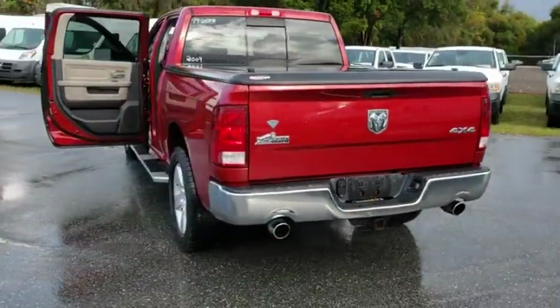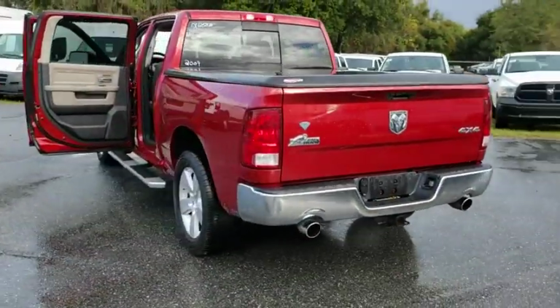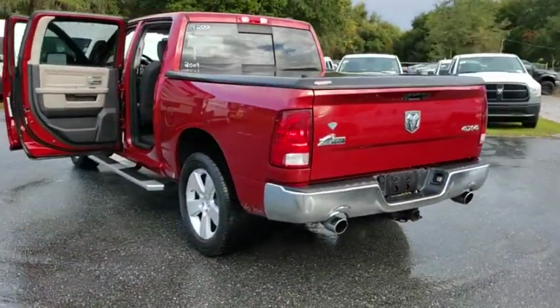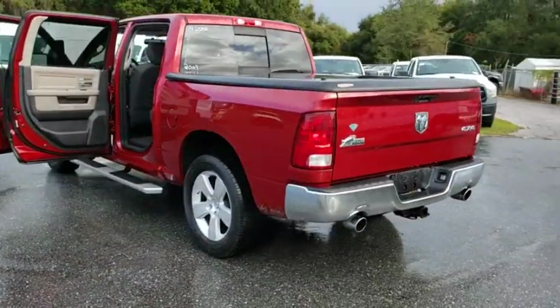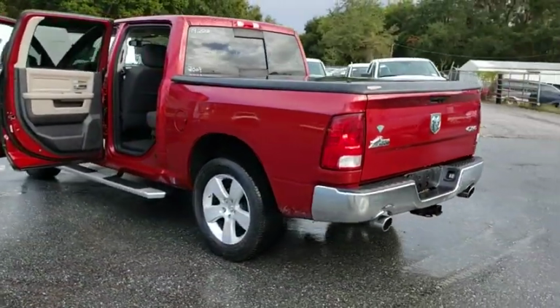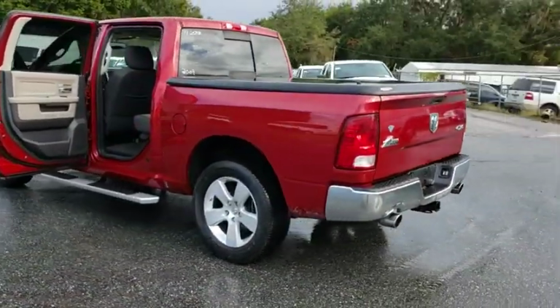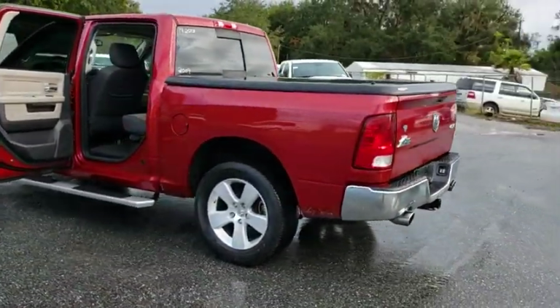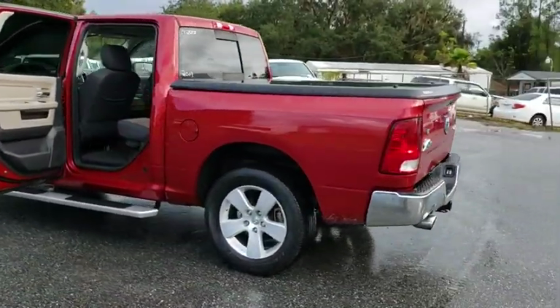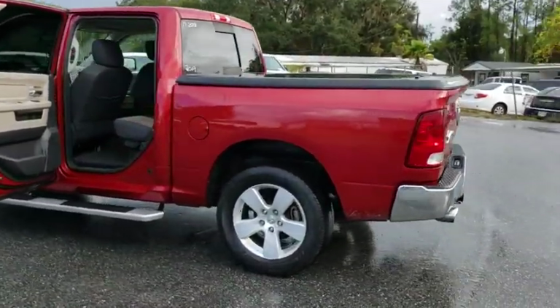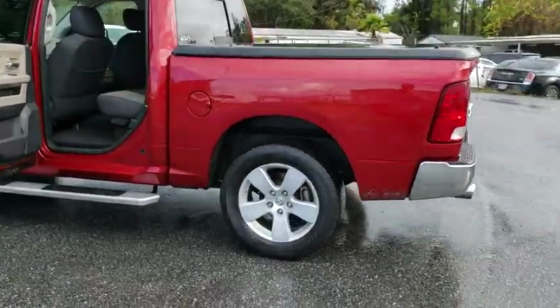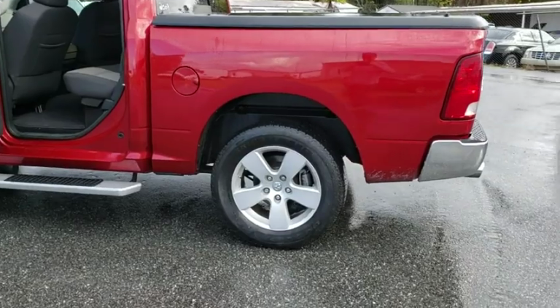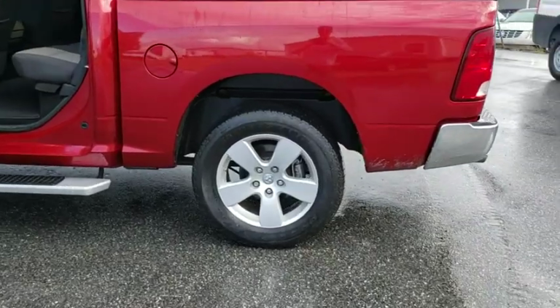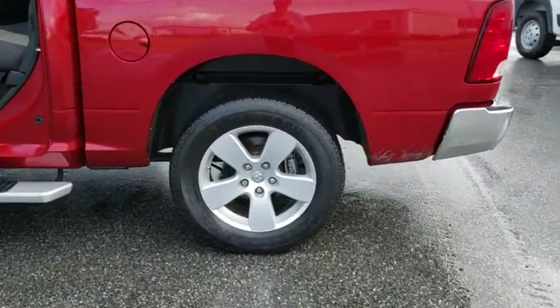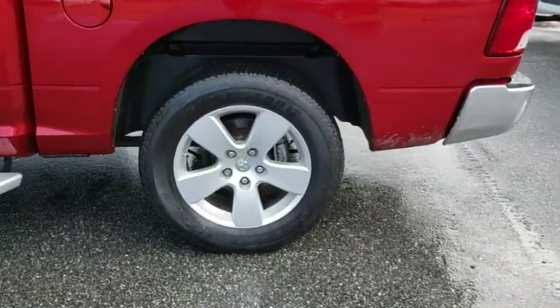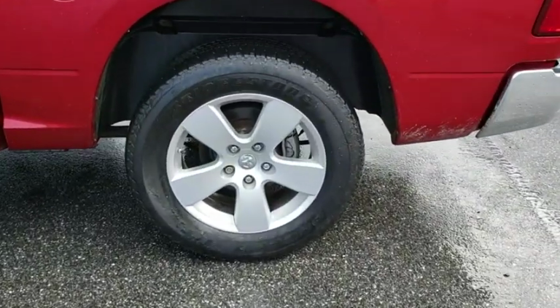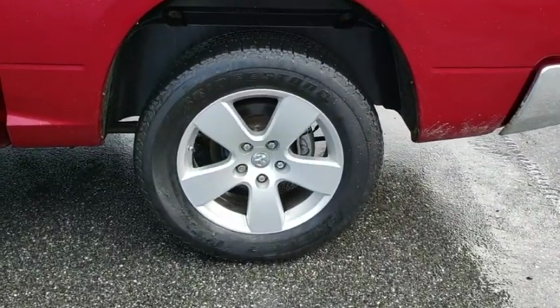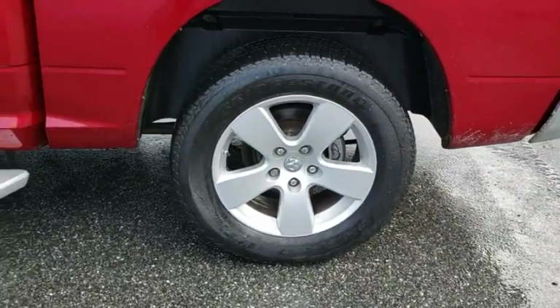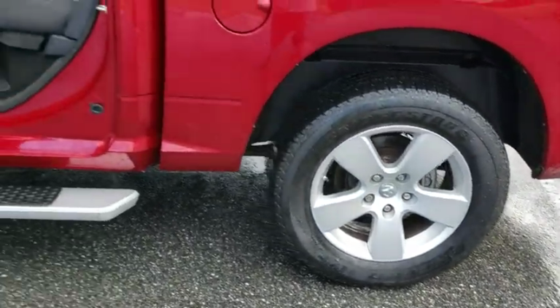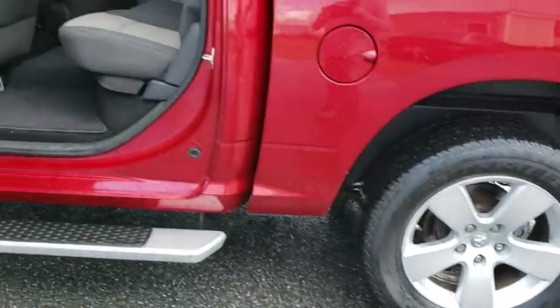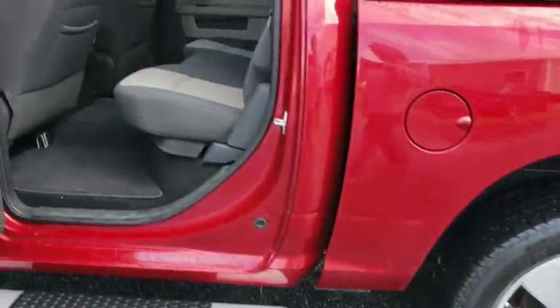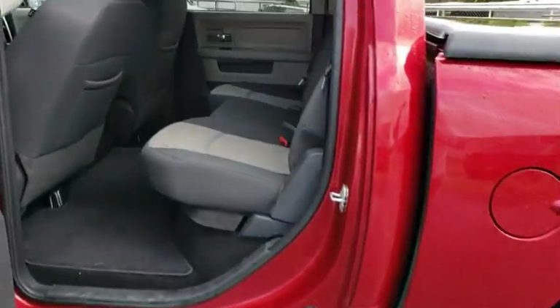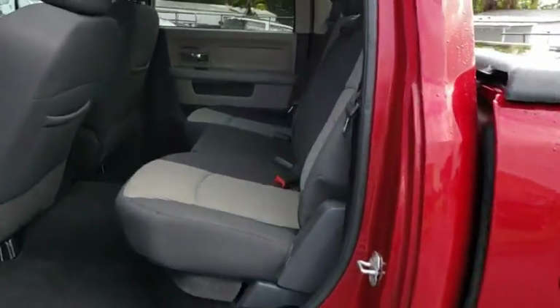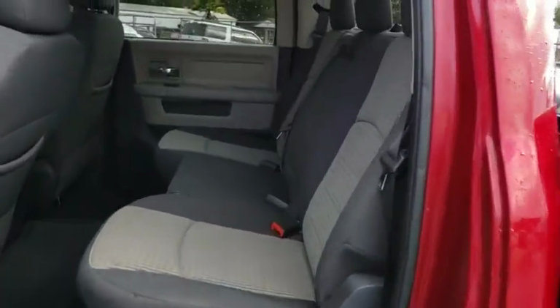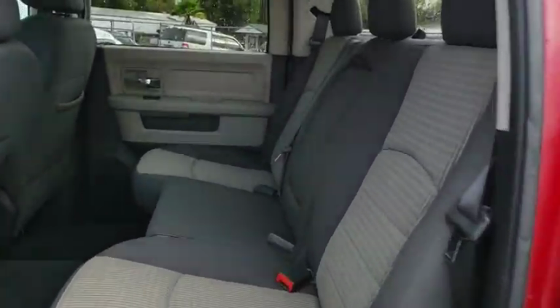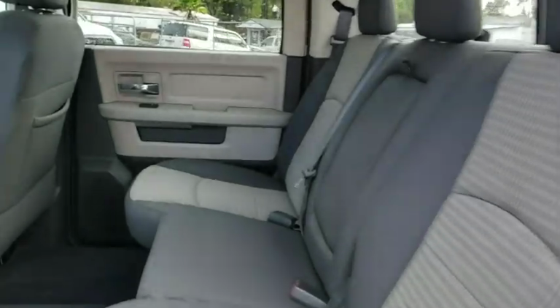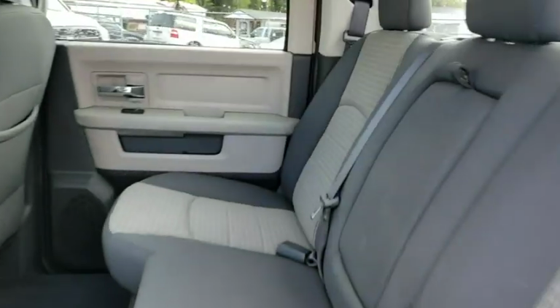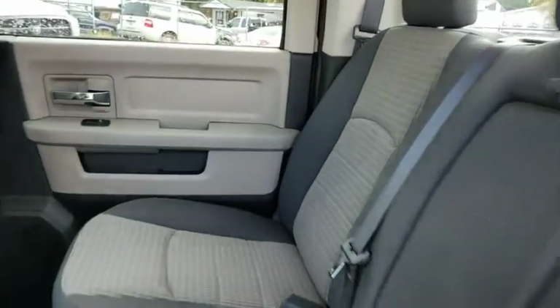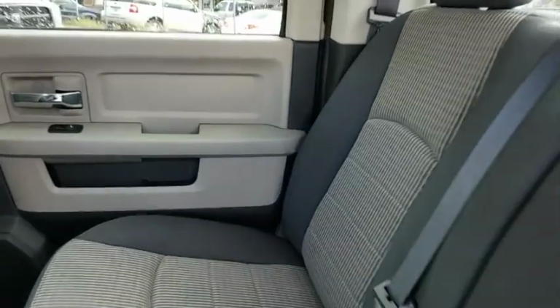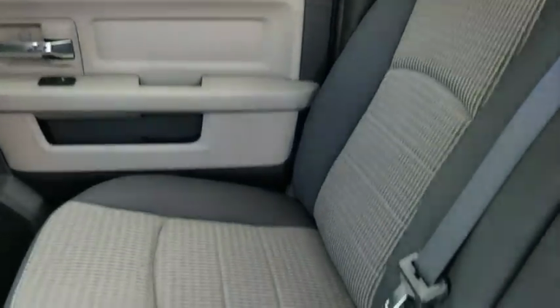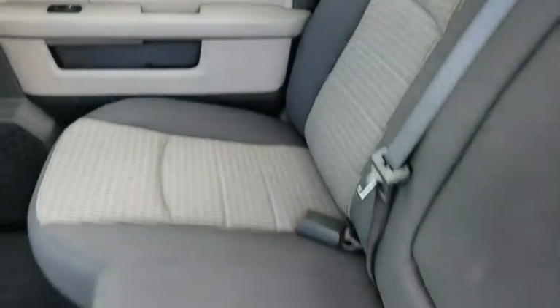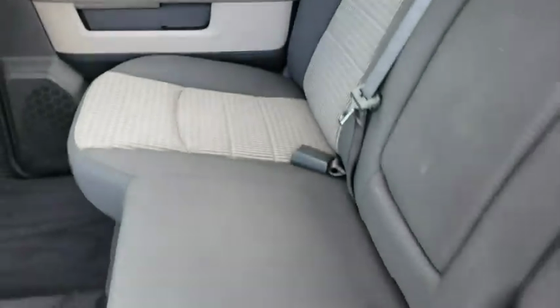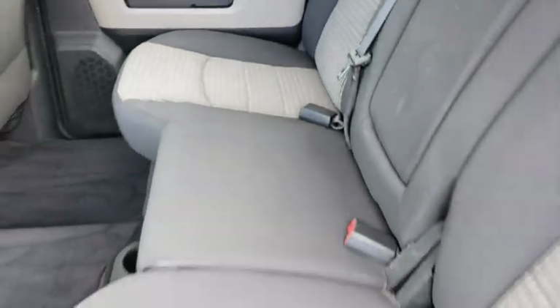Bred for strength and intelligence, the Ram 1500's towing and cargo hauling capabilities come naturally. This vehicle has less than 60,000 miles. Here are some of this vehicle's great options.